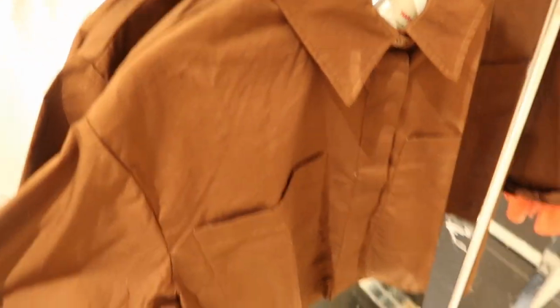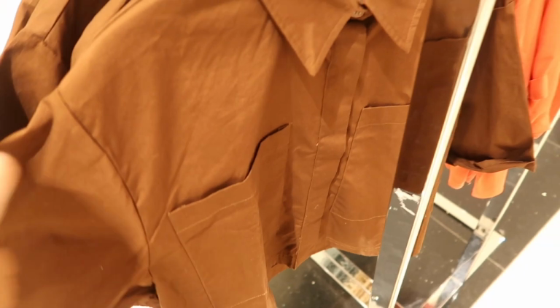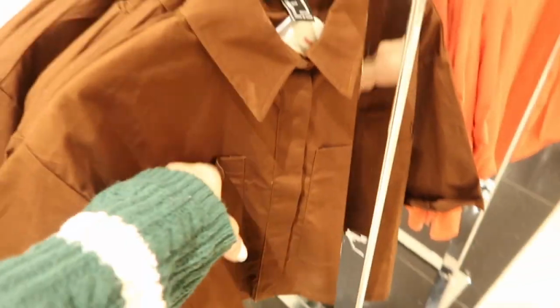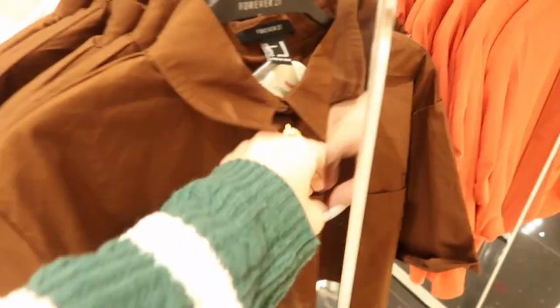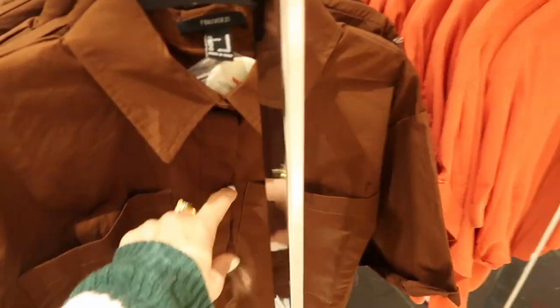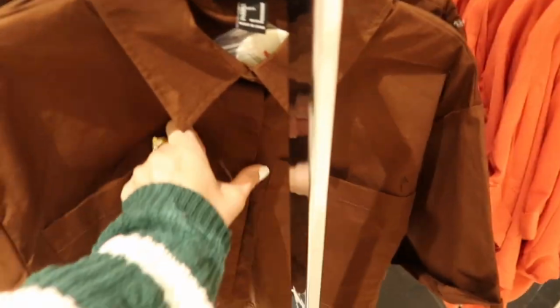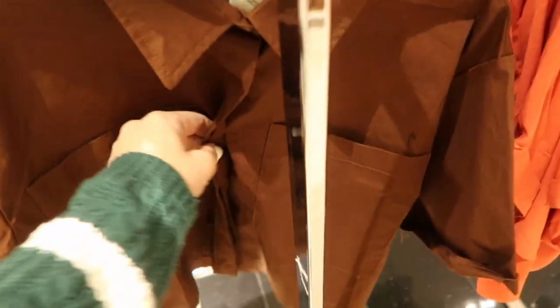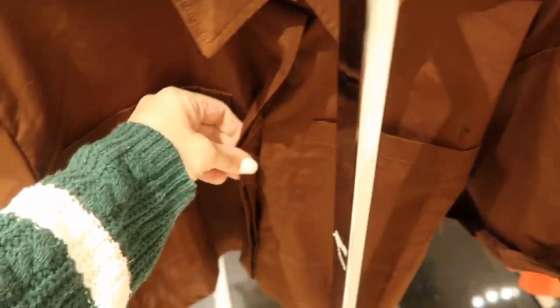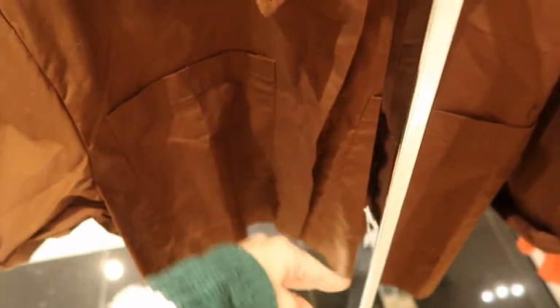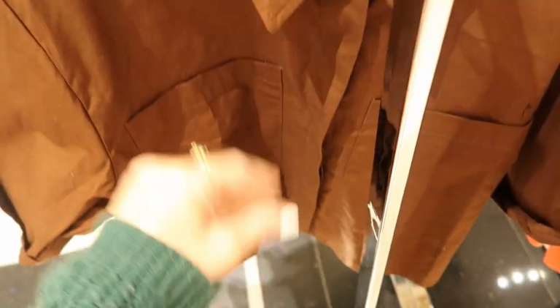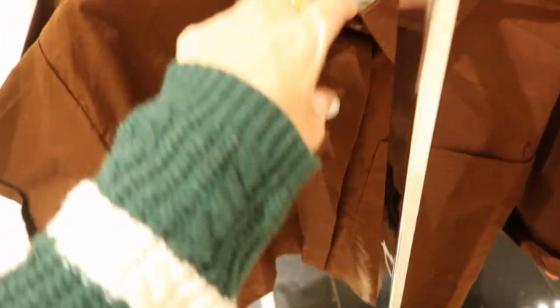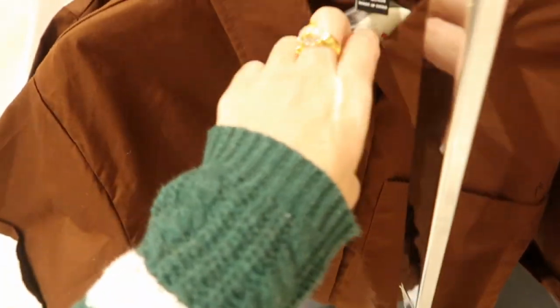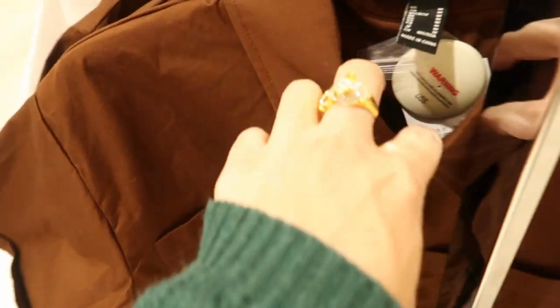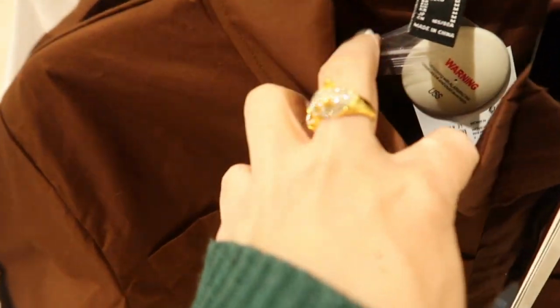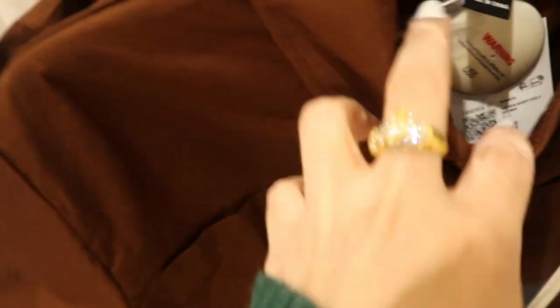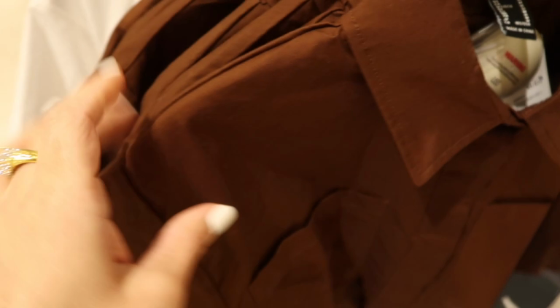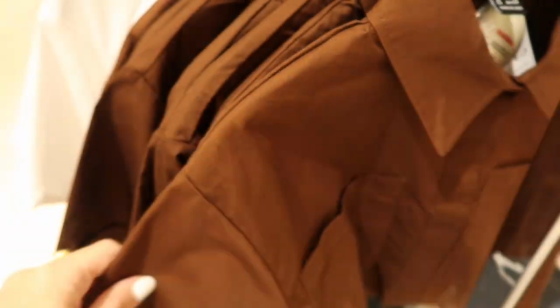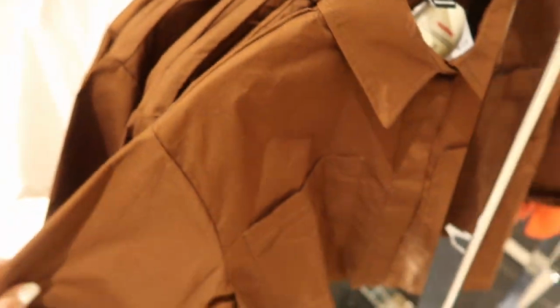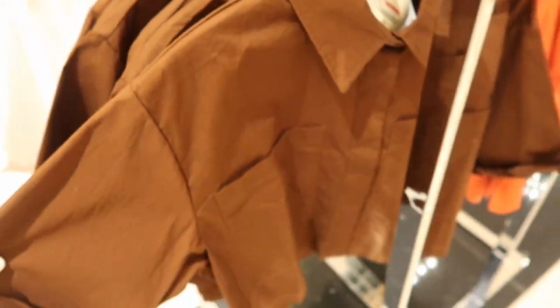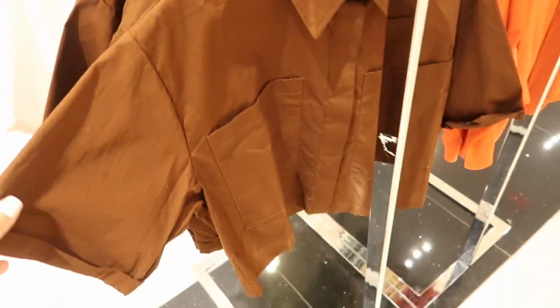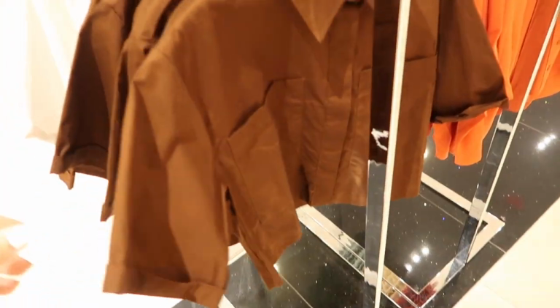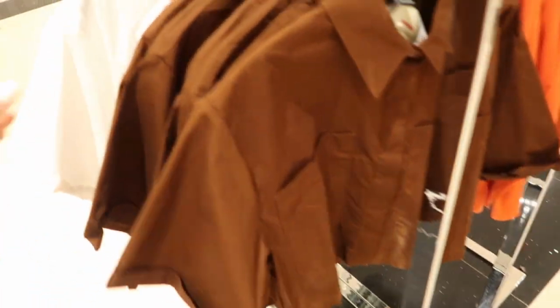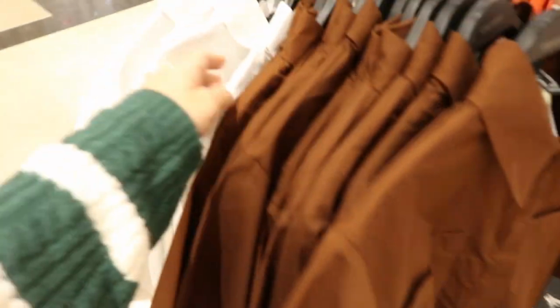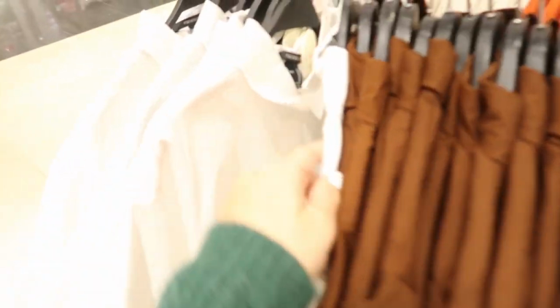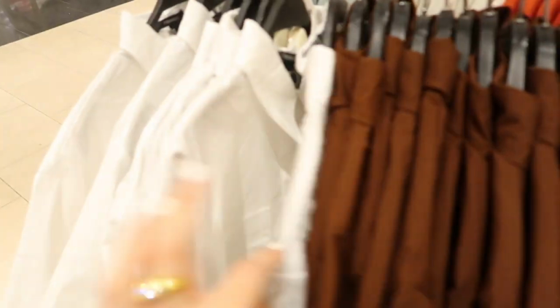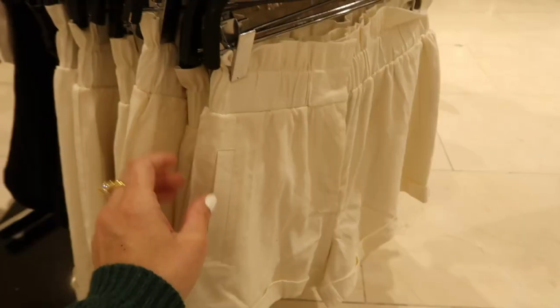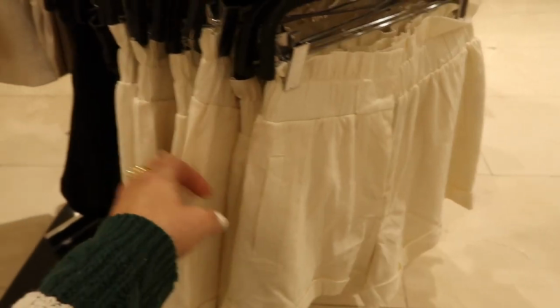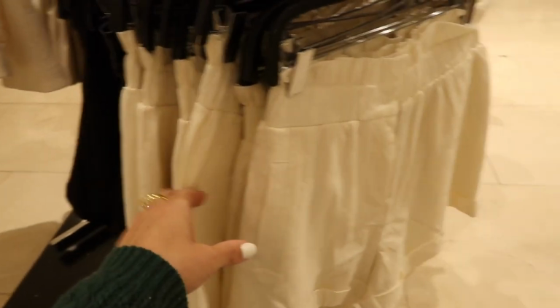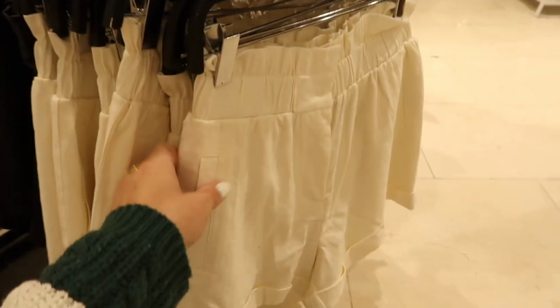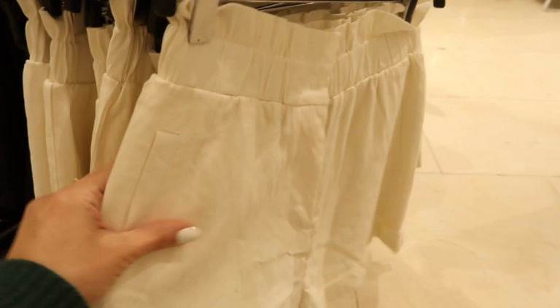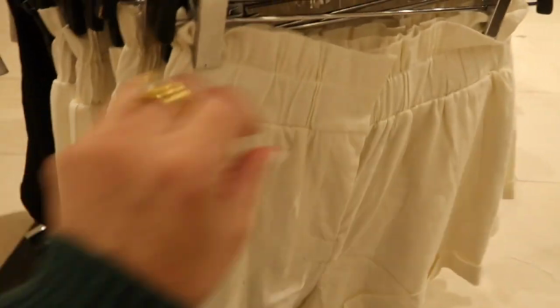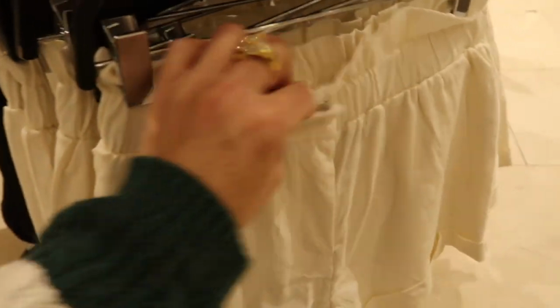On this side, this is more of a poplin kind of fabric with two pockets, also more of a shorter boxy fit. These are $24.99 in the brown and it also comes in the white.